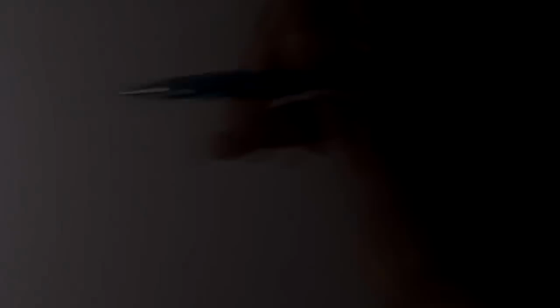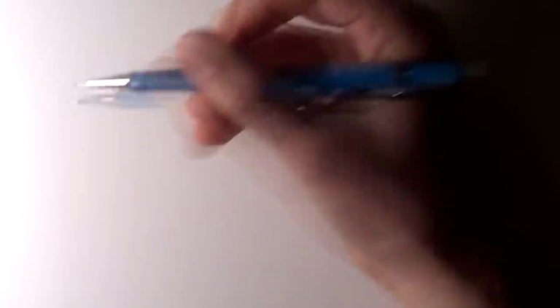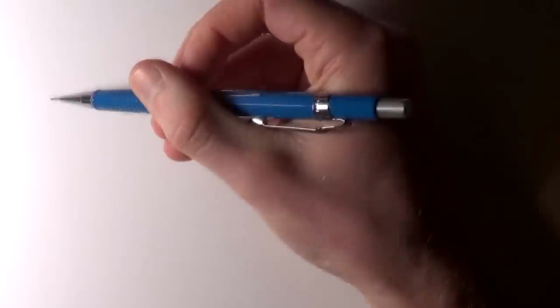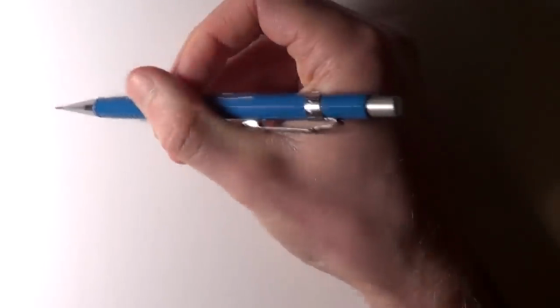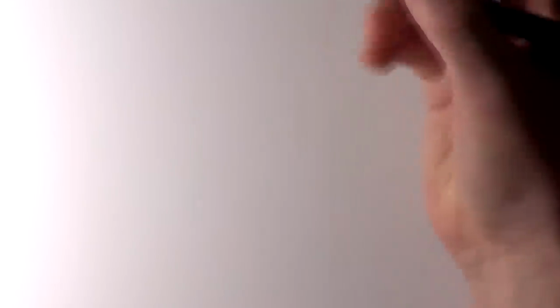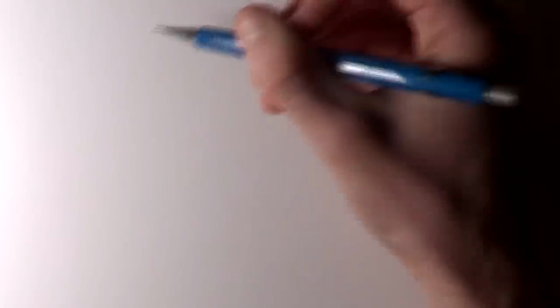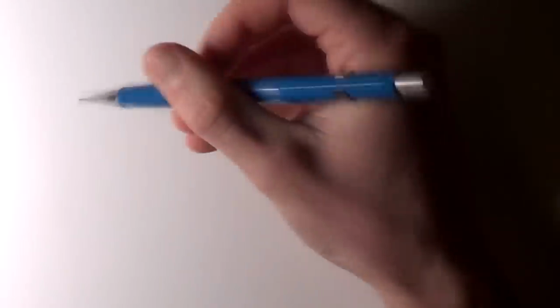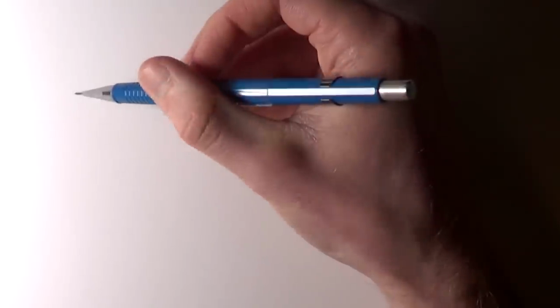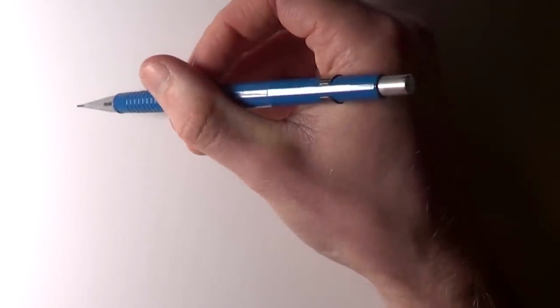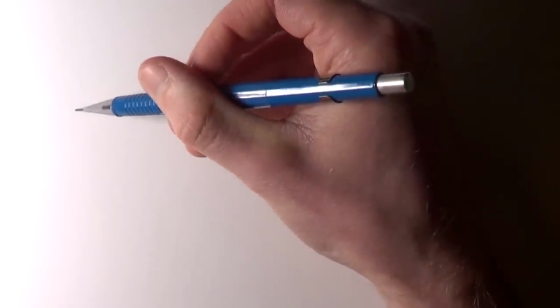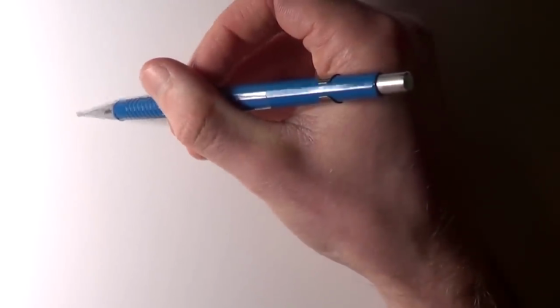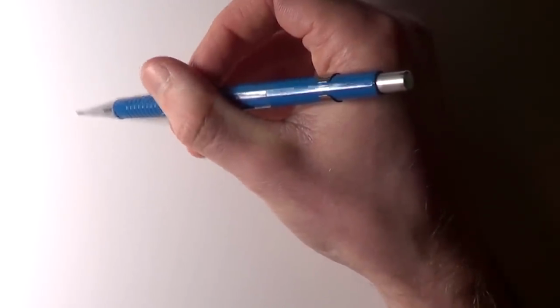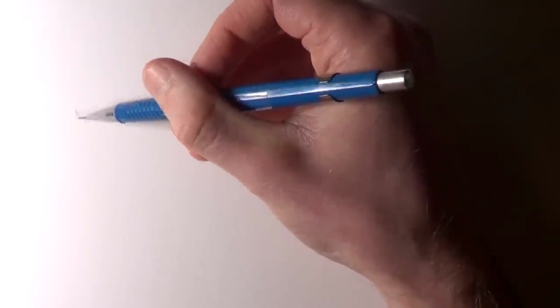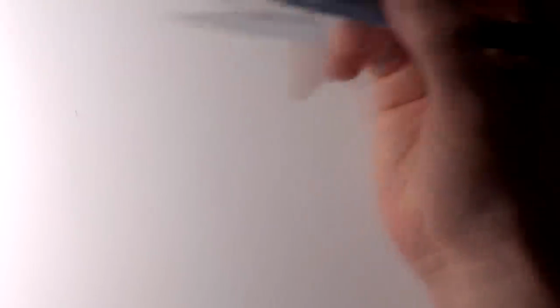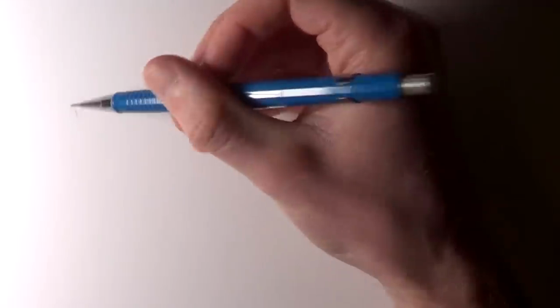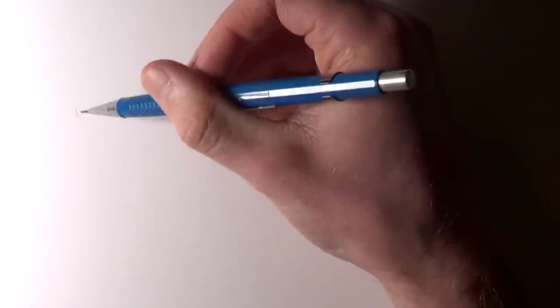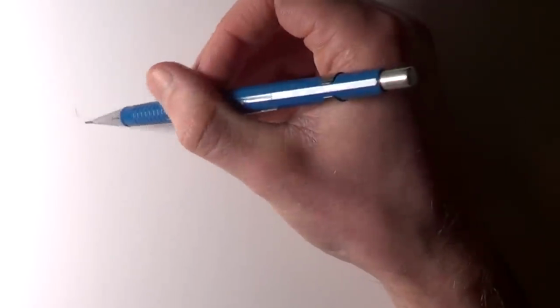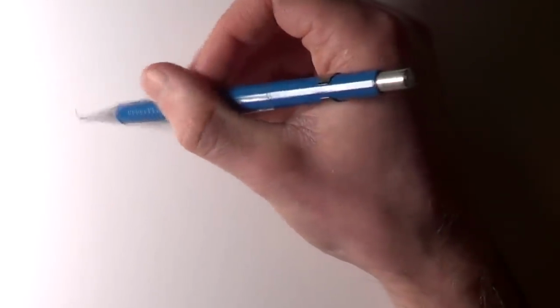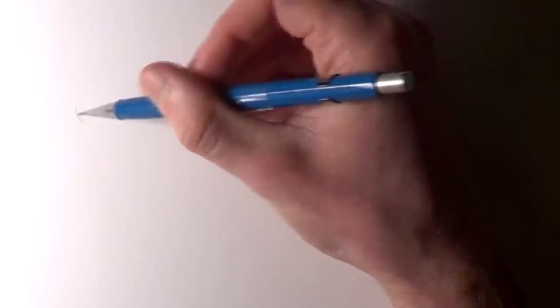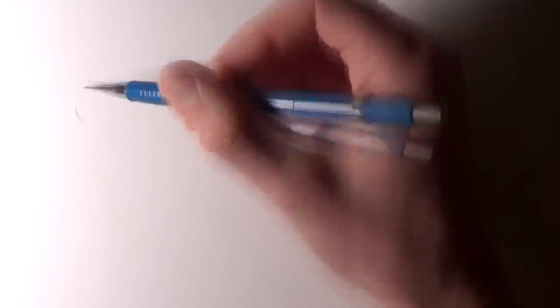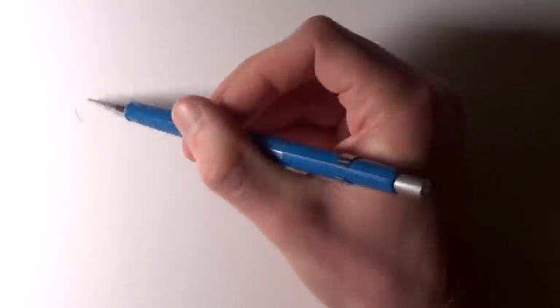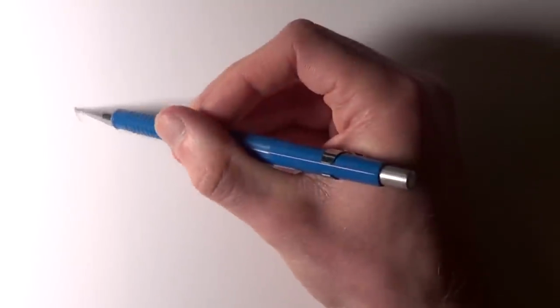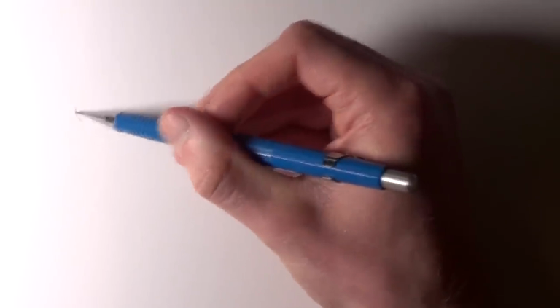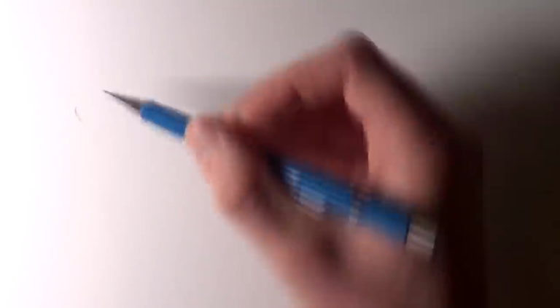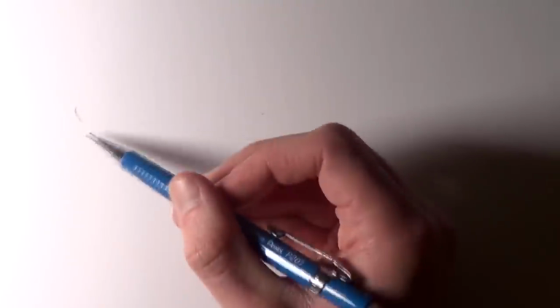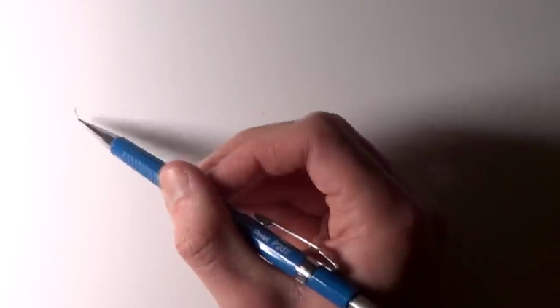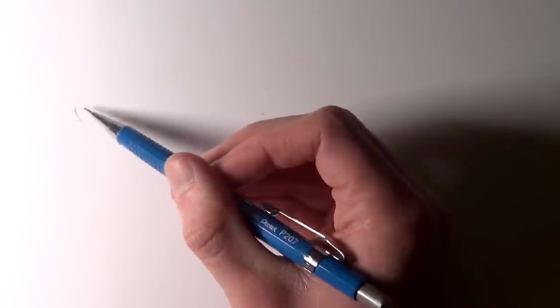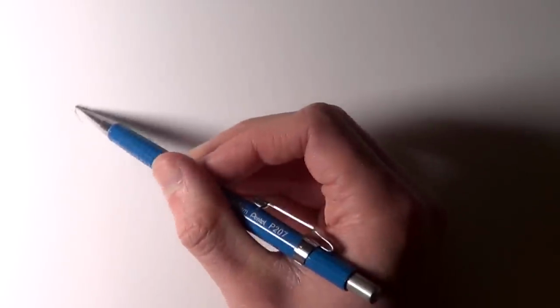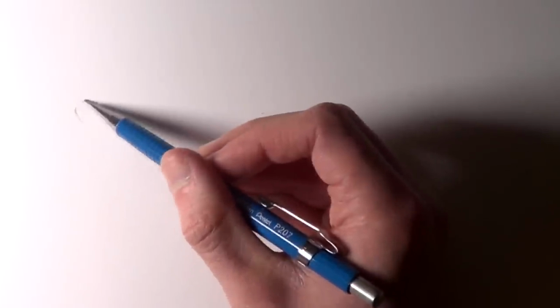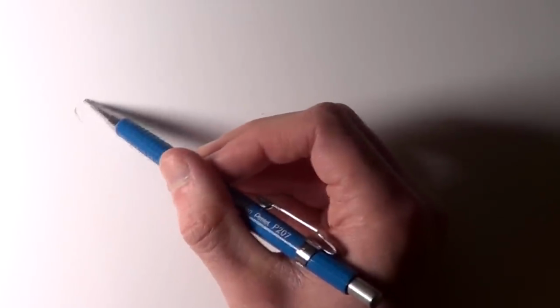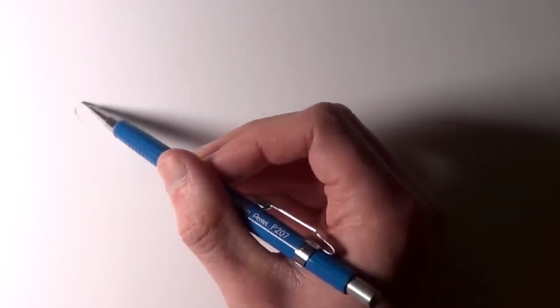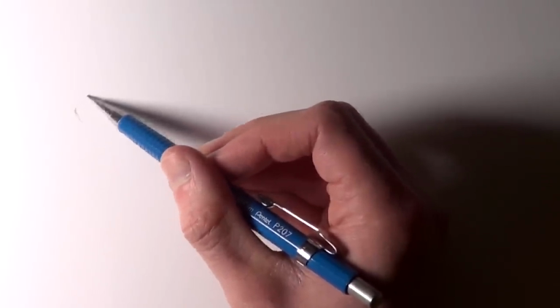Hi everyone and welcome to this drawing video. In this video I'm going to work on a drawing of a squirrel. I really love squirrels — they always seem to be hanging around in the garden causing absolute mayhem while trying to find food, and I just really wanted to try drawing one.